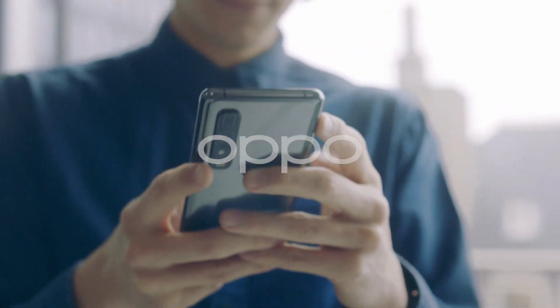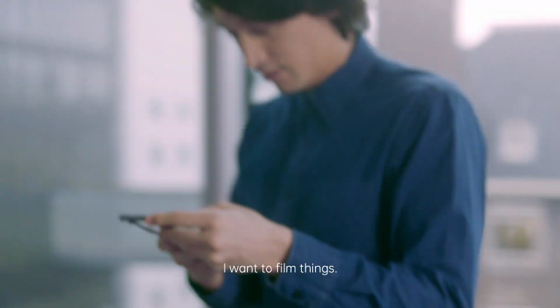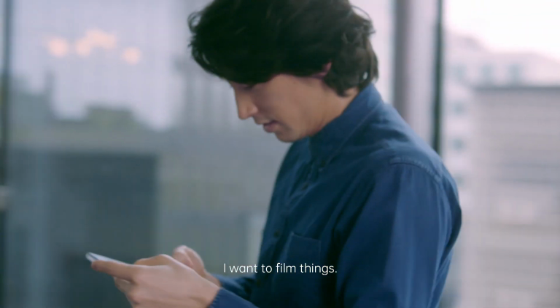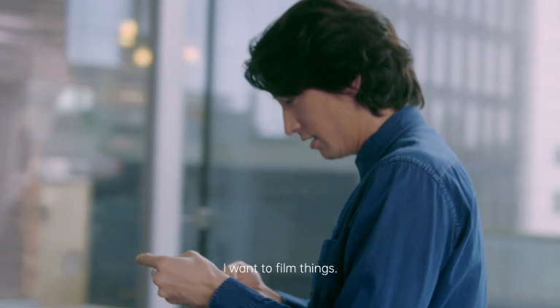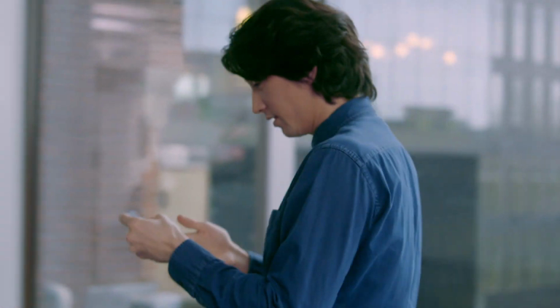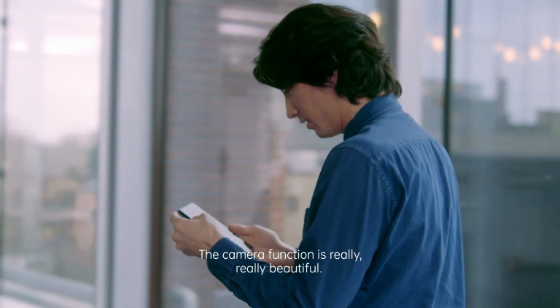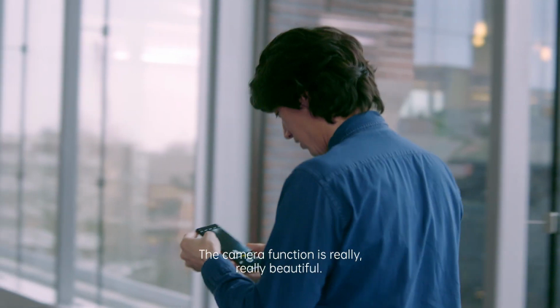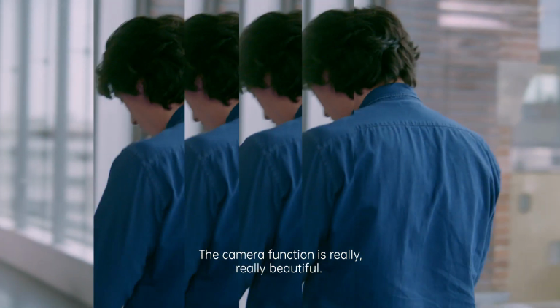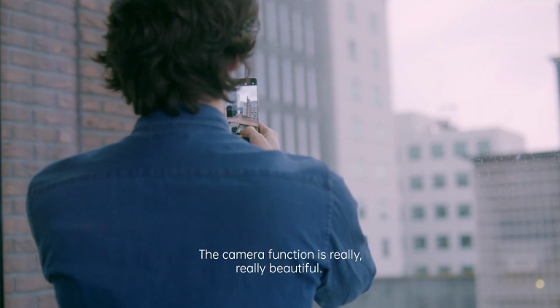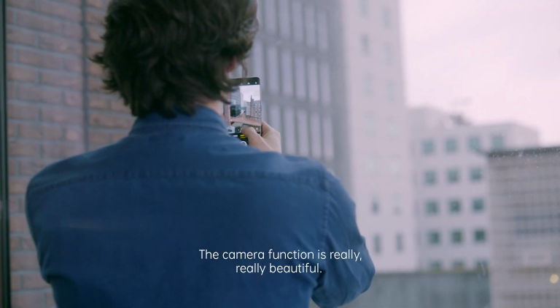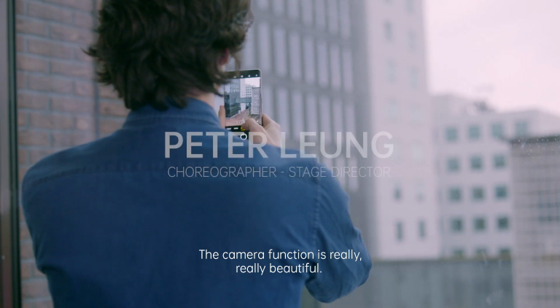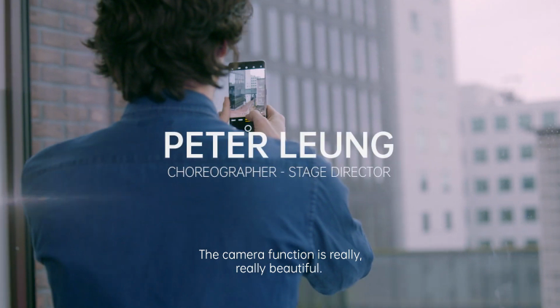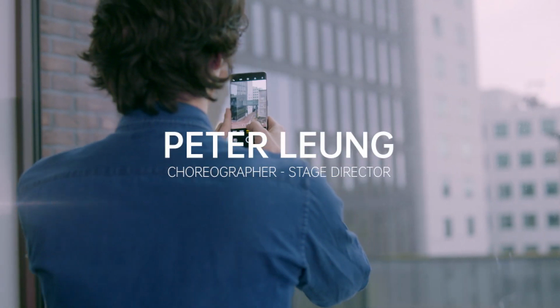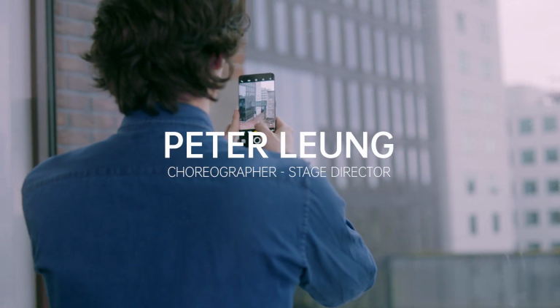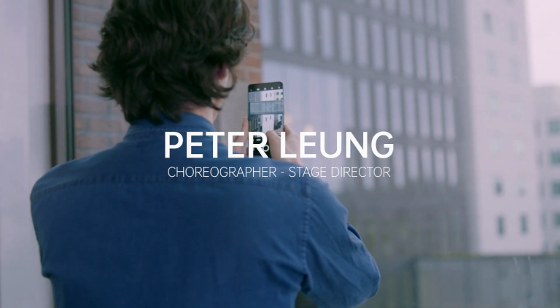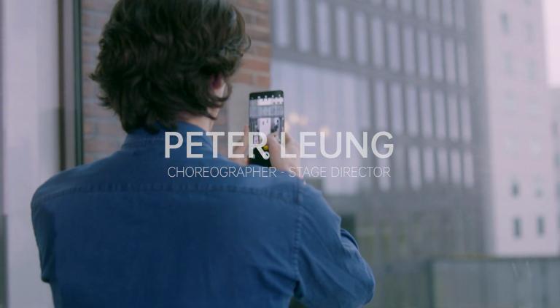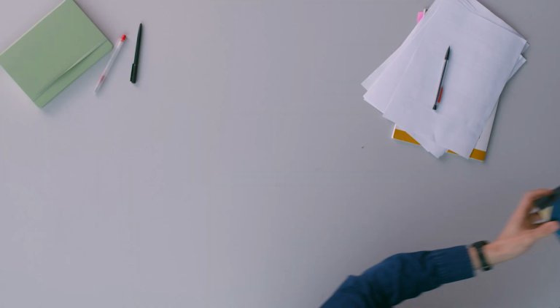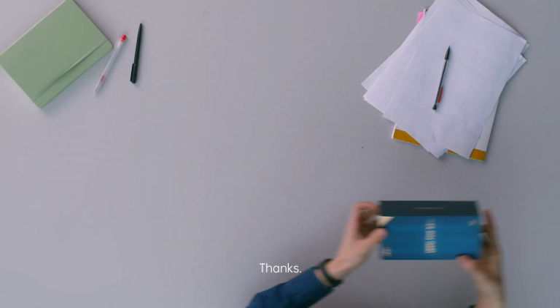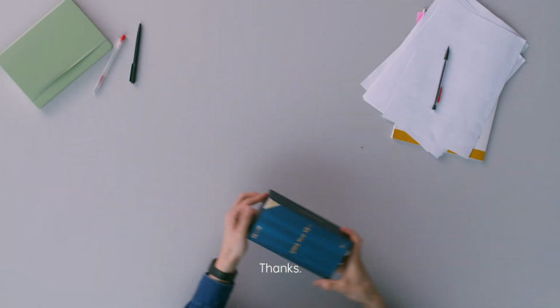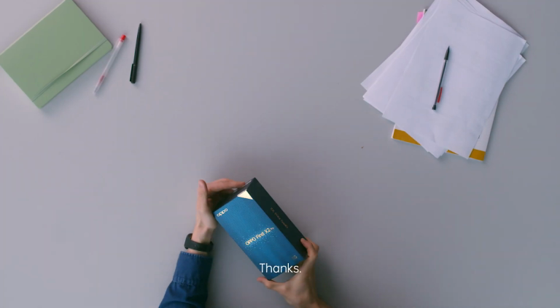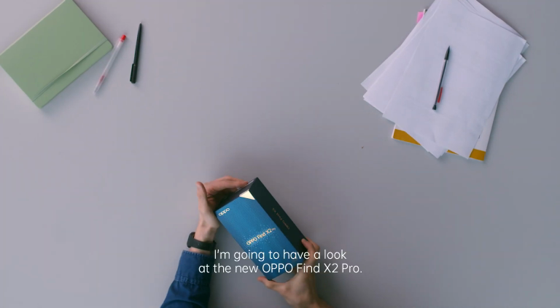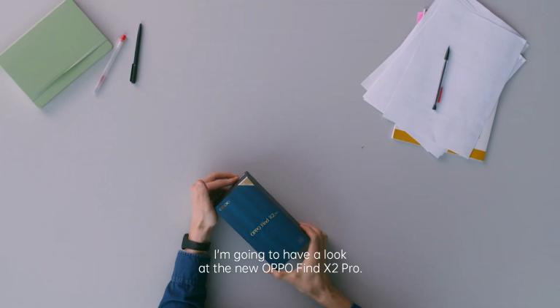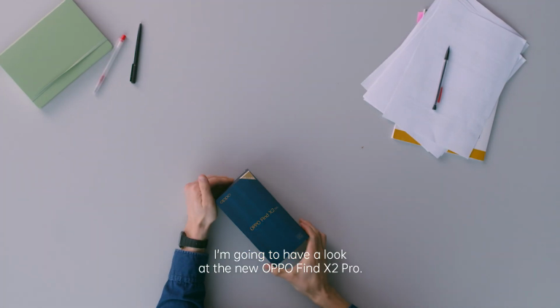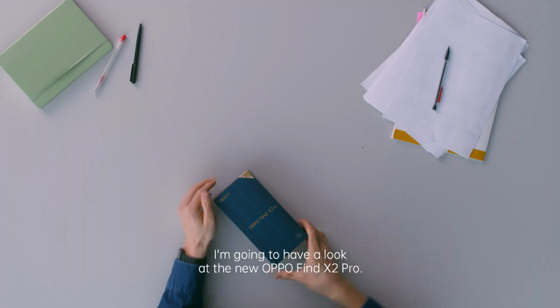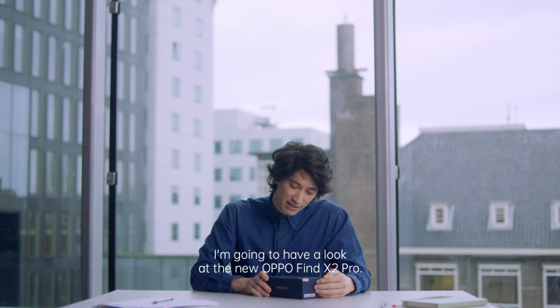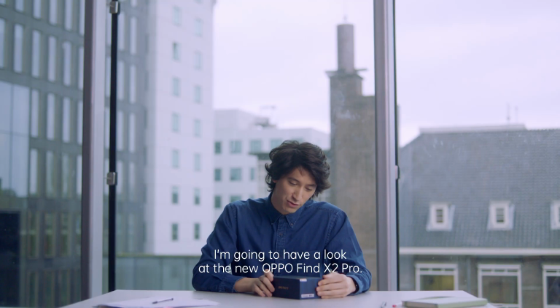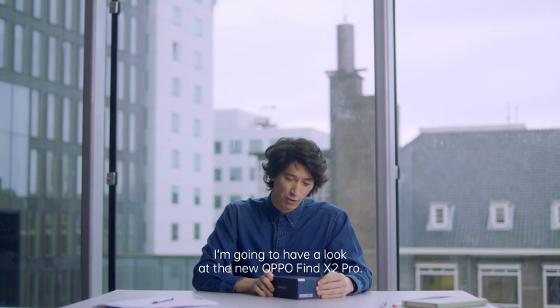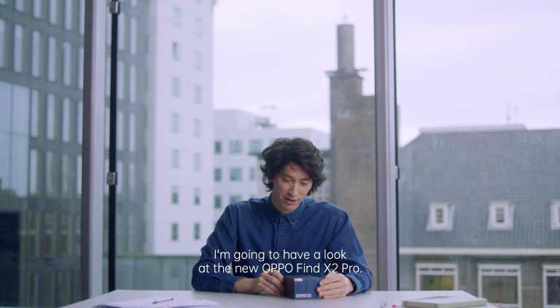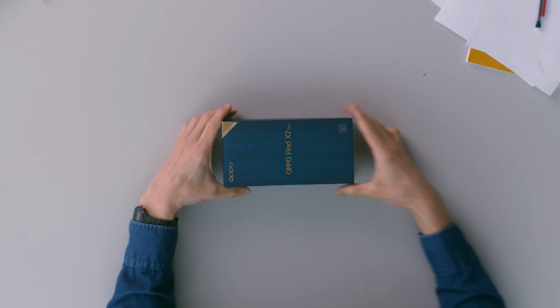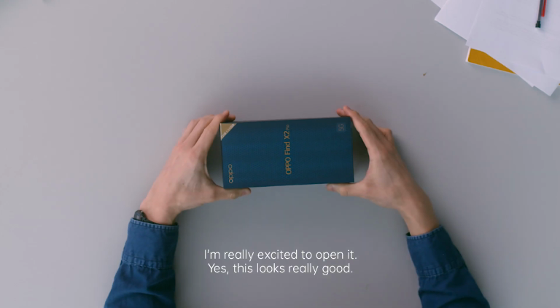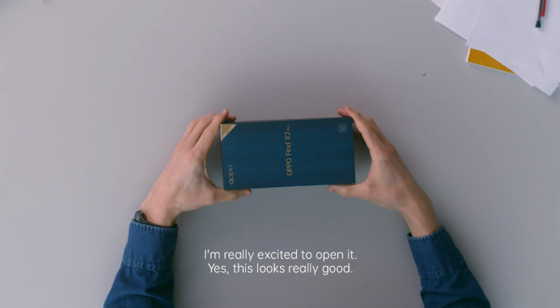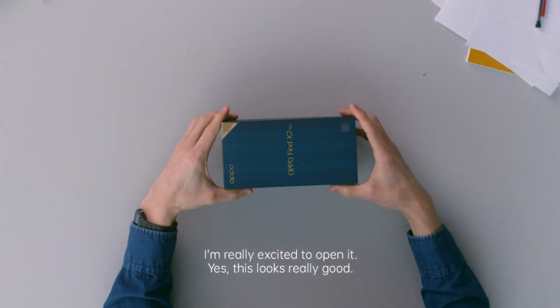I want to film things. The camera function is really, really beautiful. I'm going to have a look at the new Oppo Find X2 Pro. I'm really excited to open it.